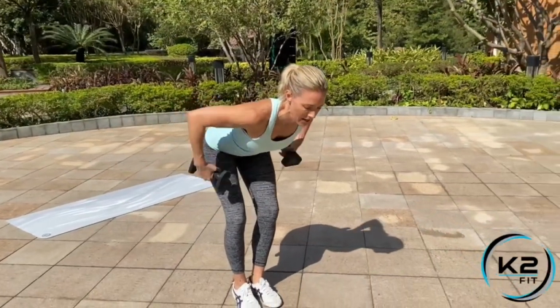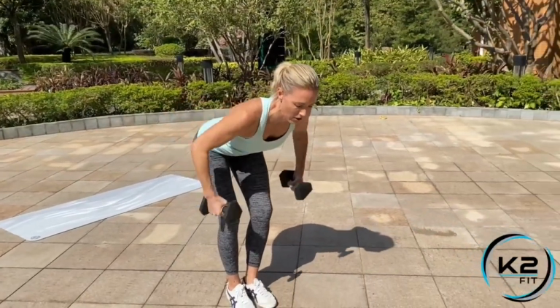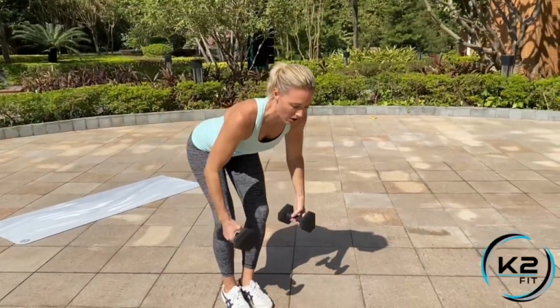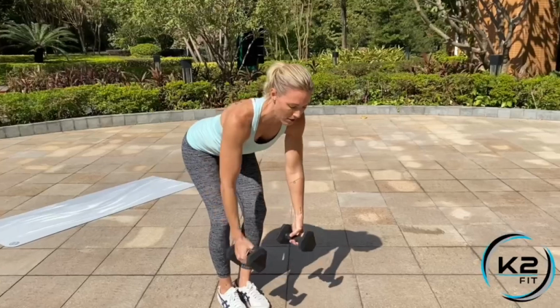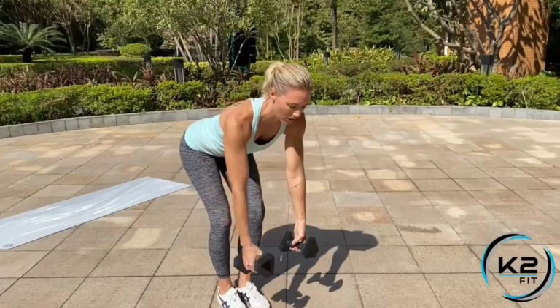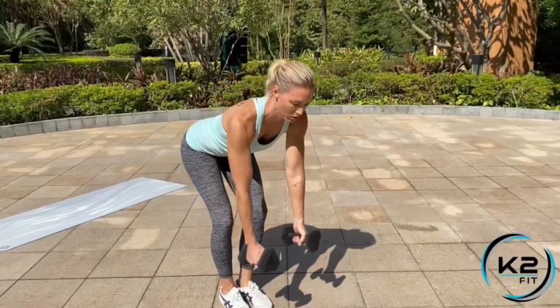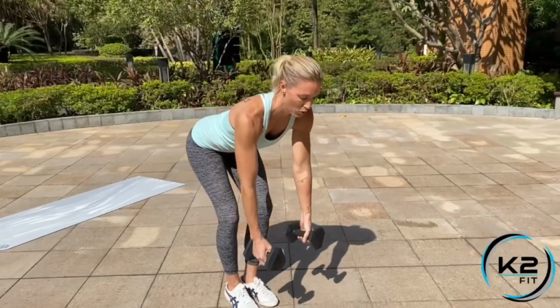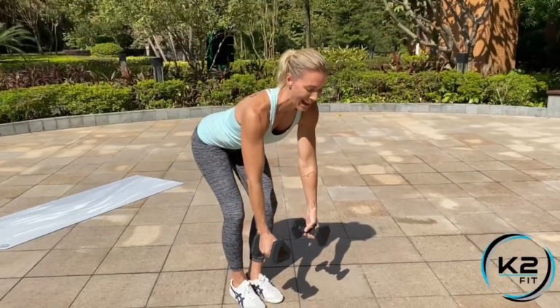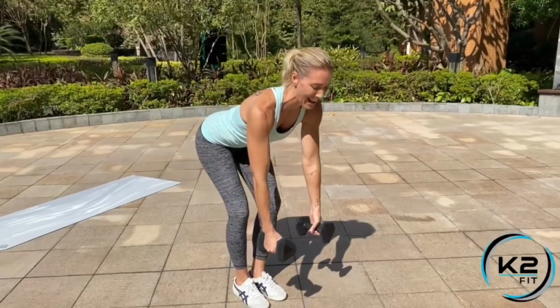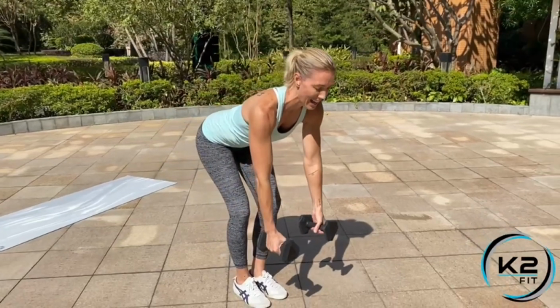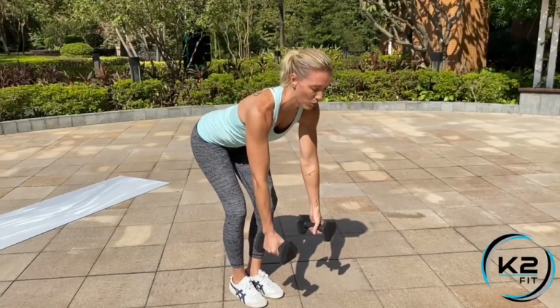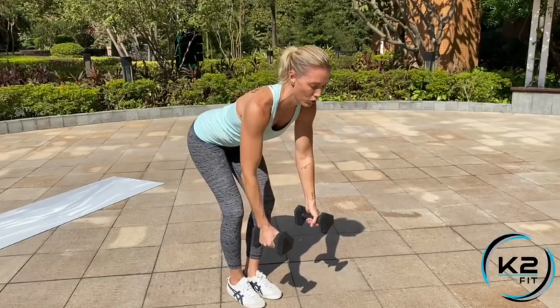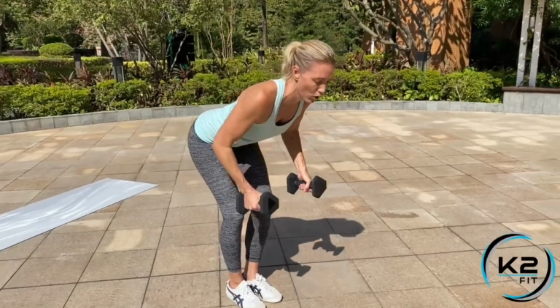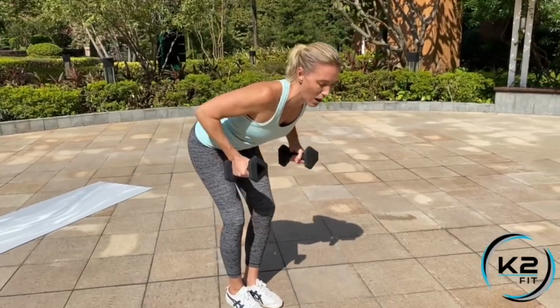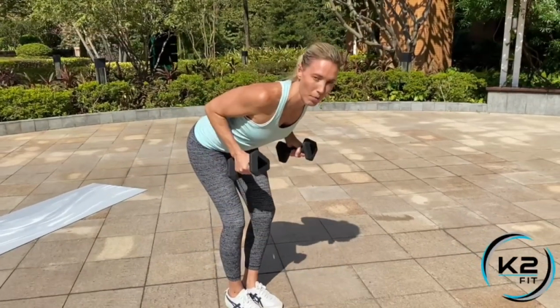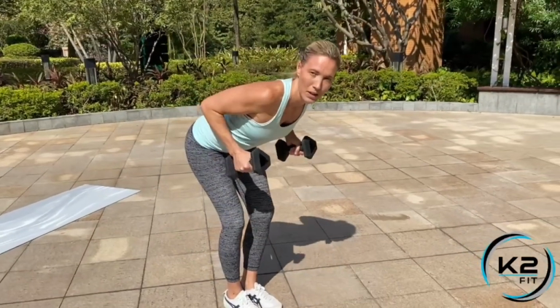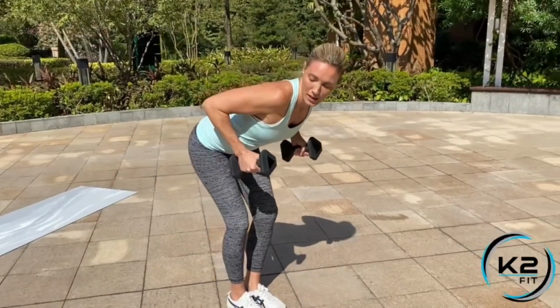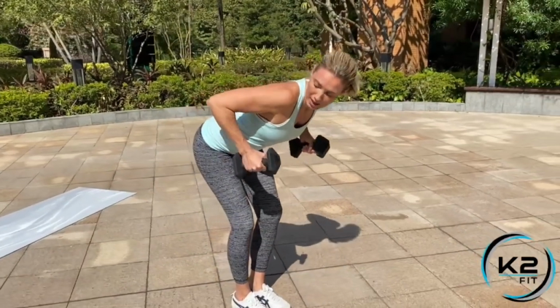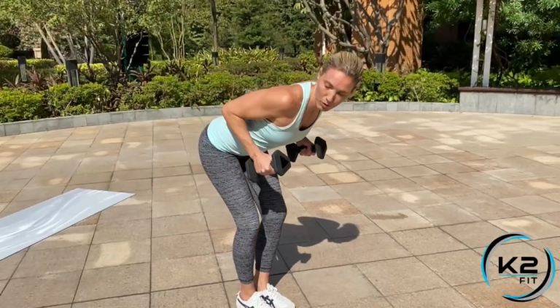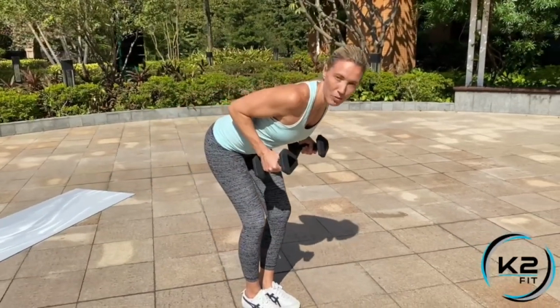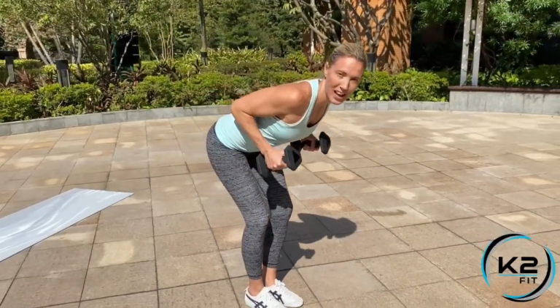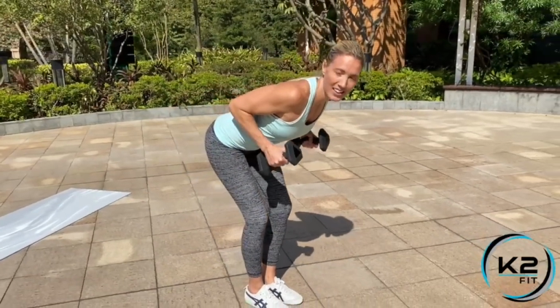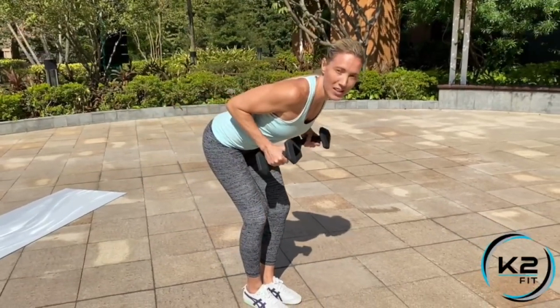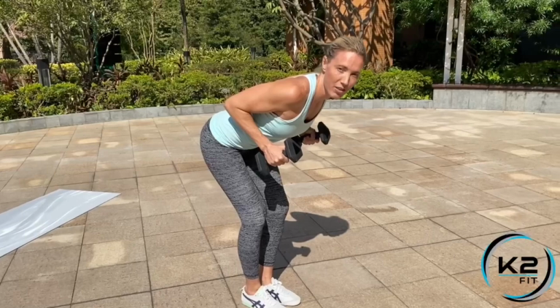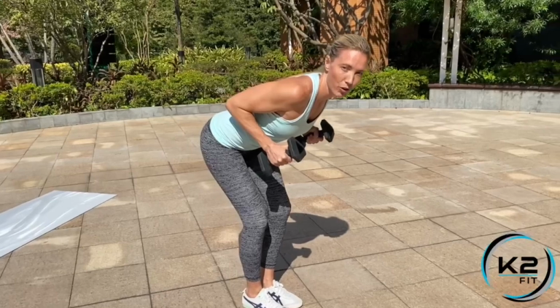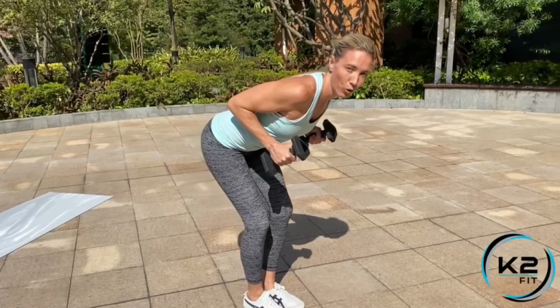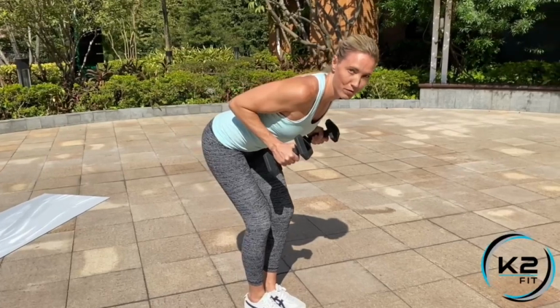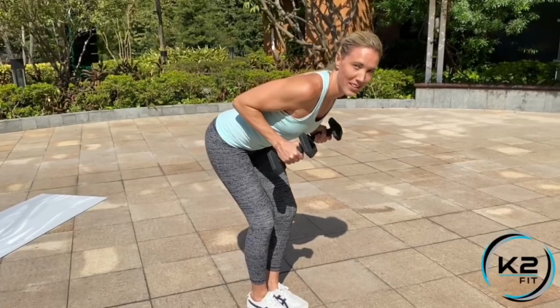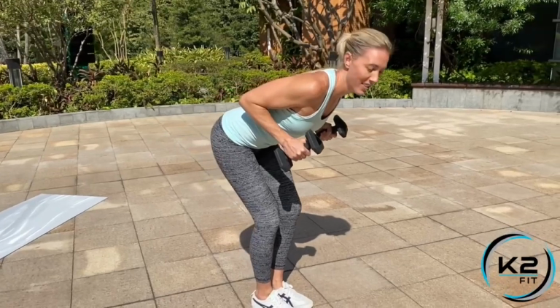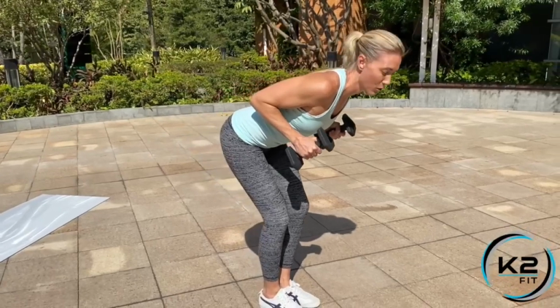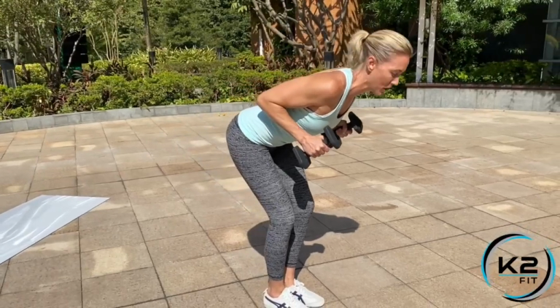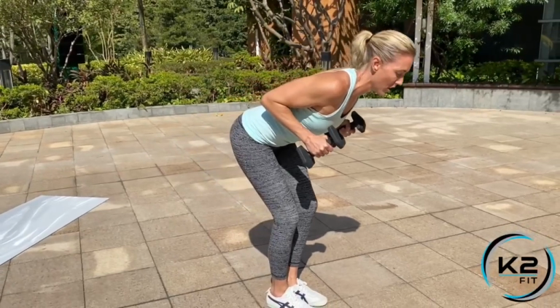Now allow the dumbbells to hang, and I want you to row up. Elbows are going to be tight at your side throughout the whole movement, and this is where we start.